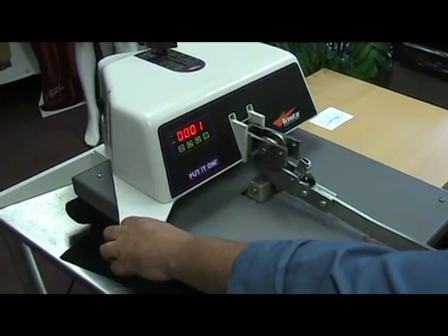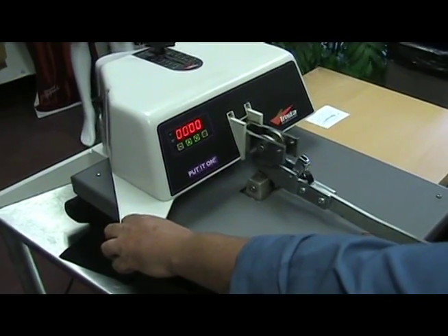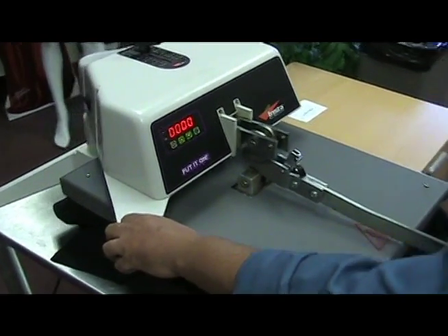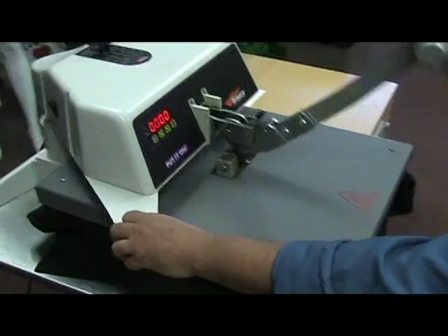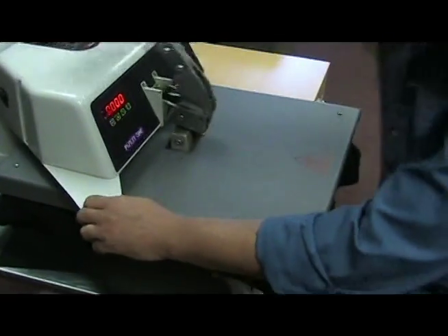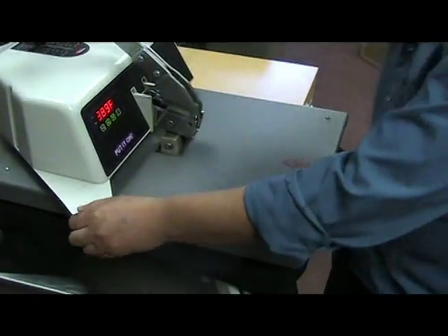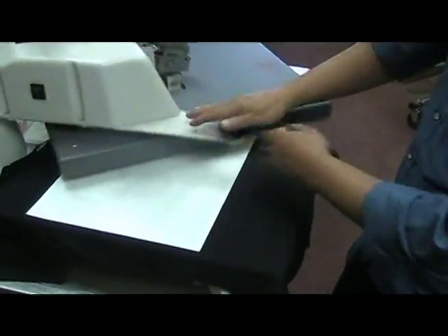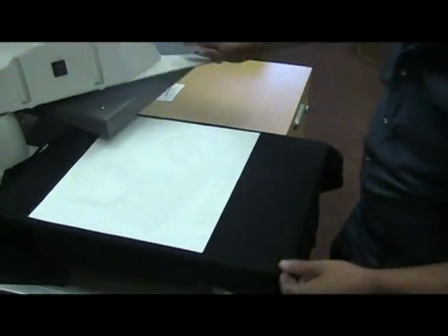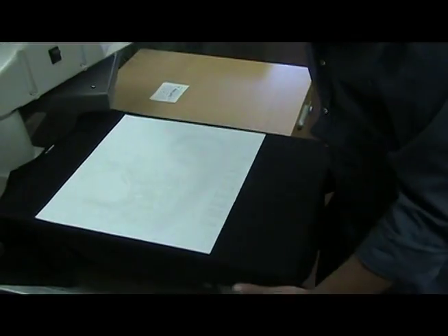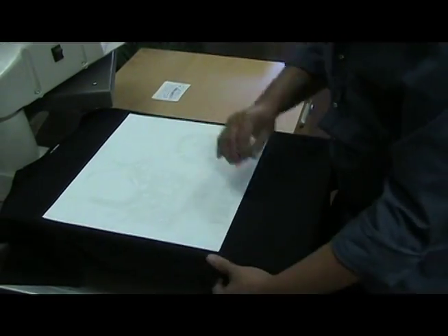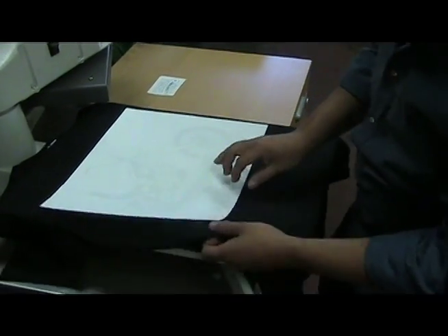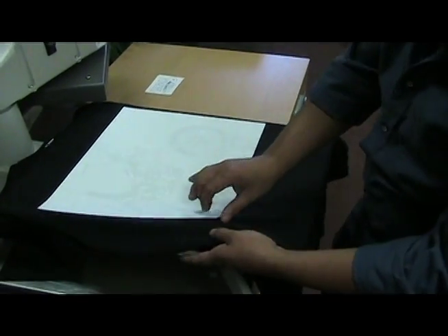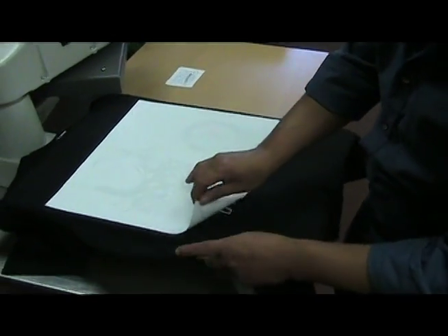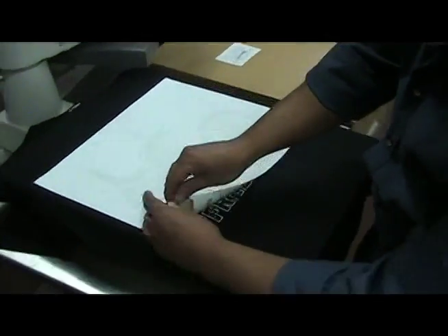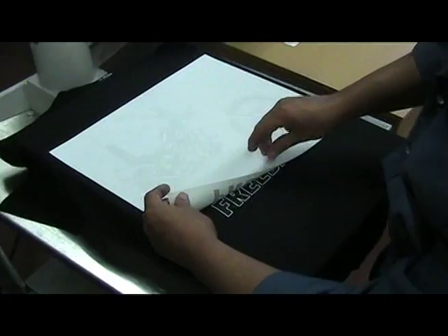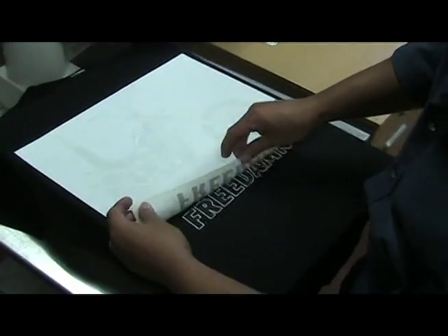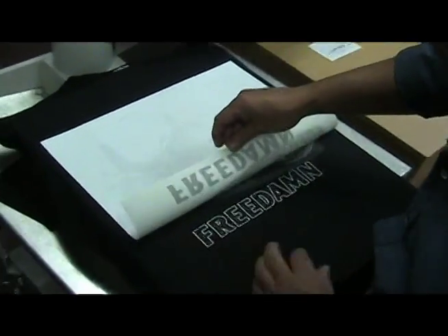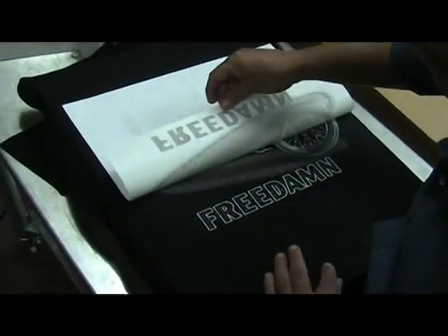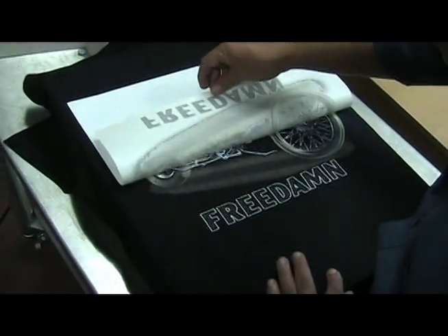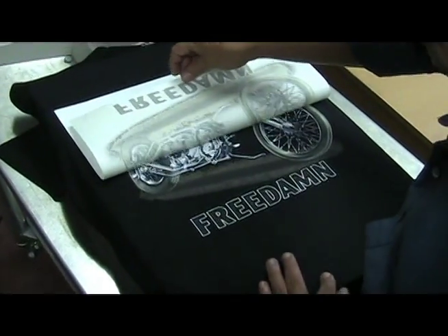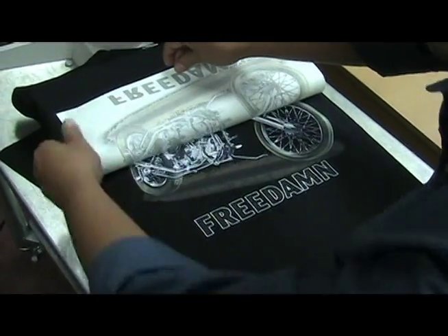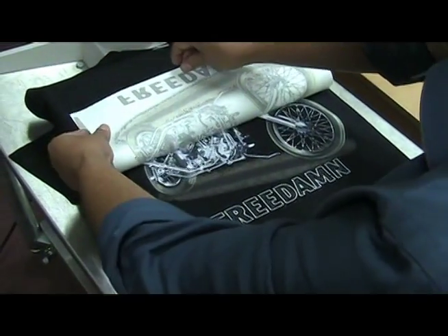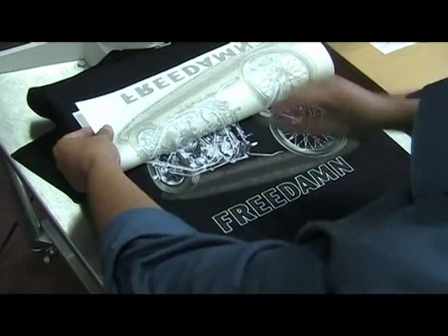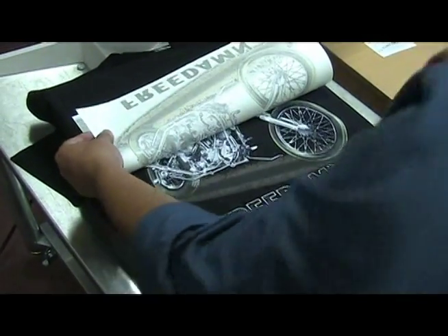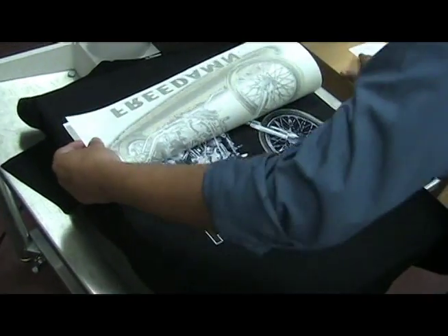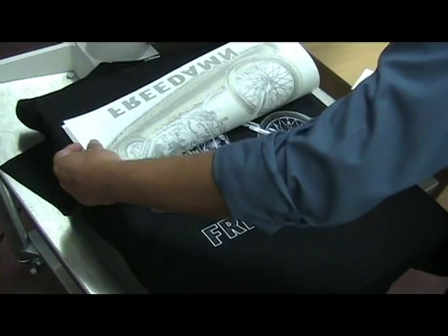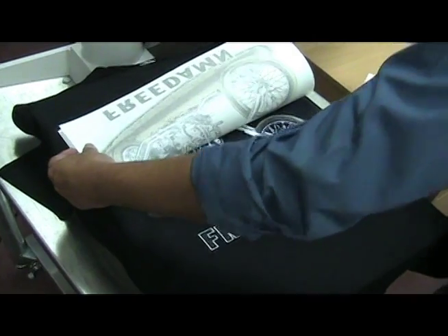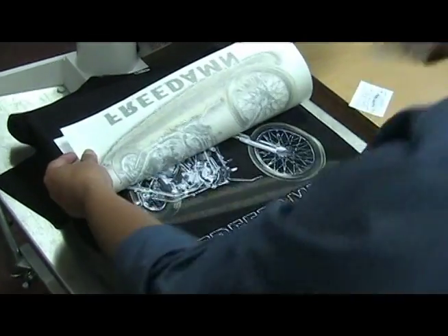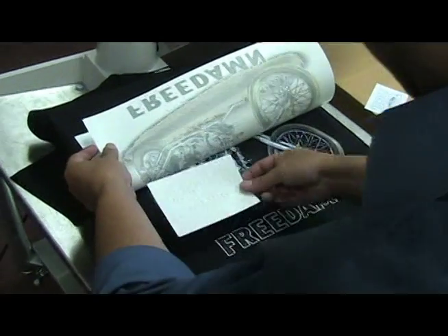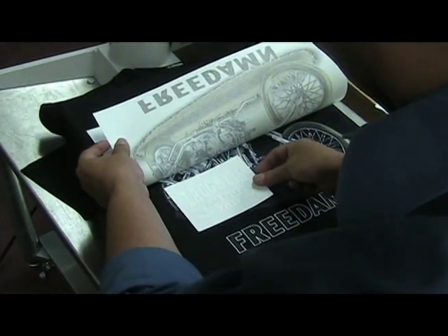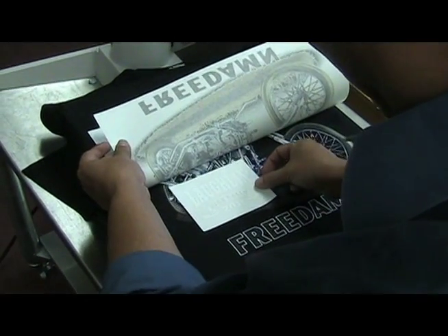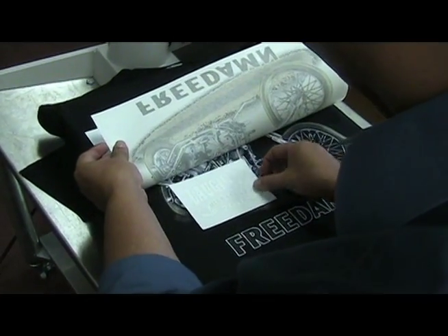Now we're going to add the name drop to this design and this is the secret. You have to remove the paper up to where you want to put your name drop. I already have my name drop here. I'm going to put it right here.